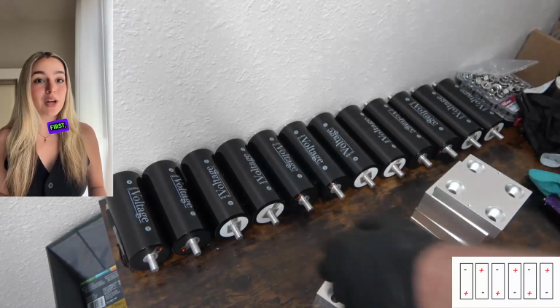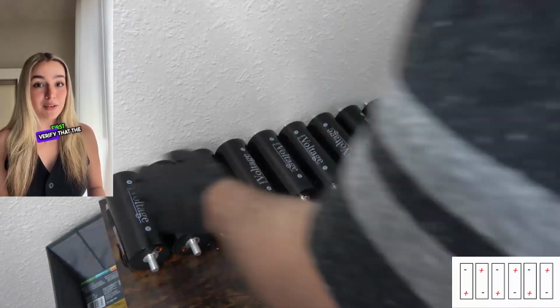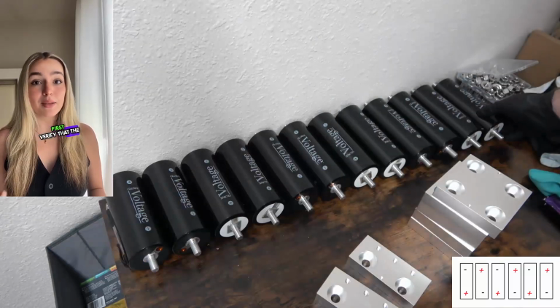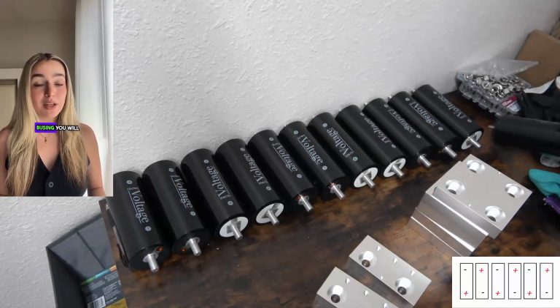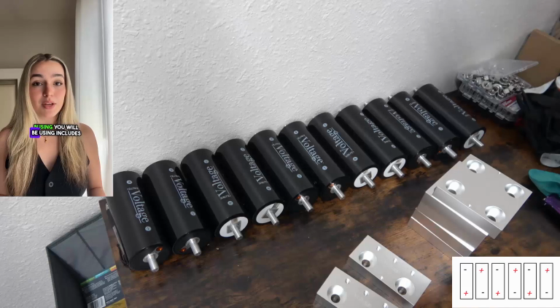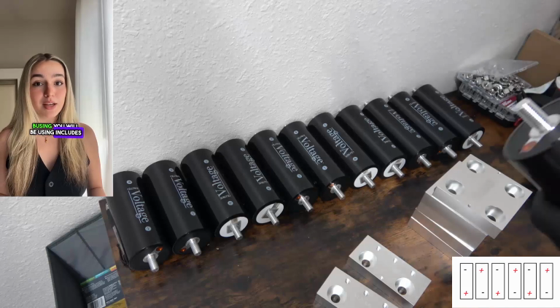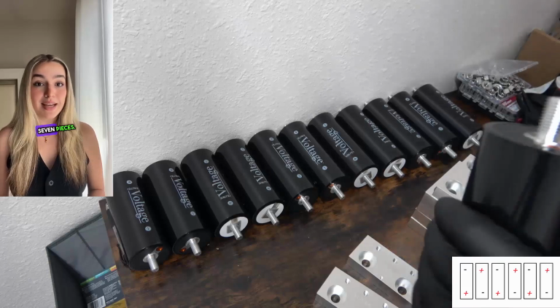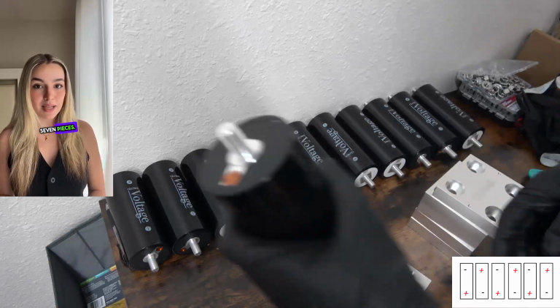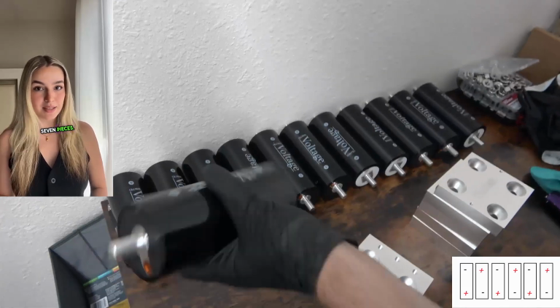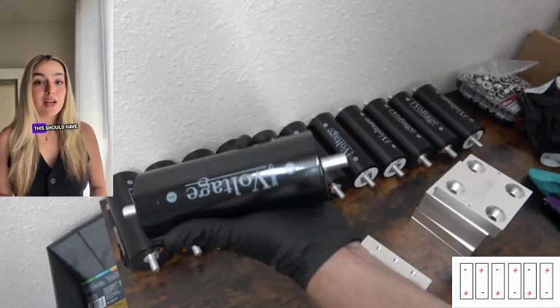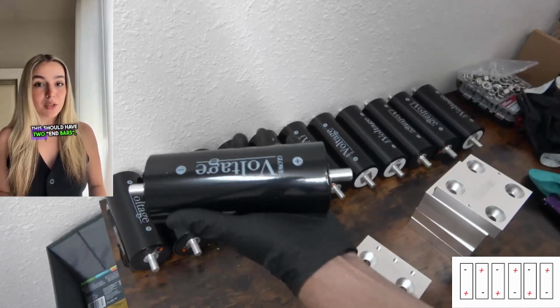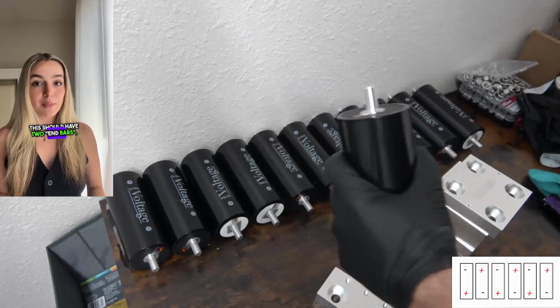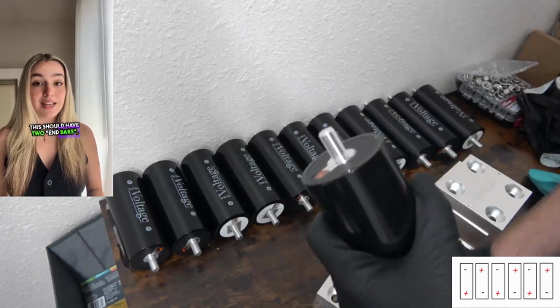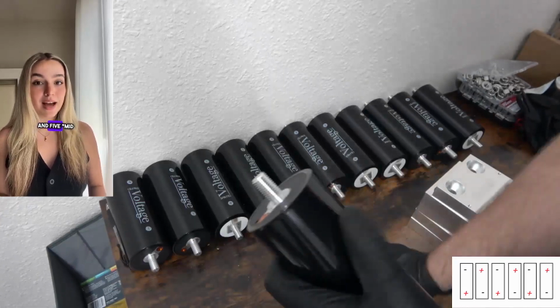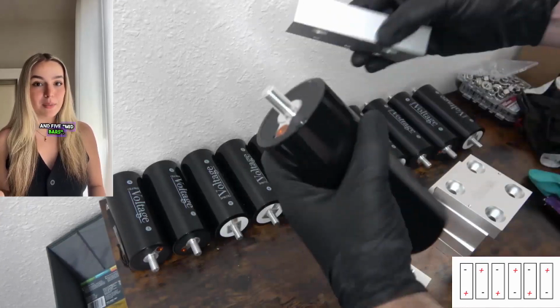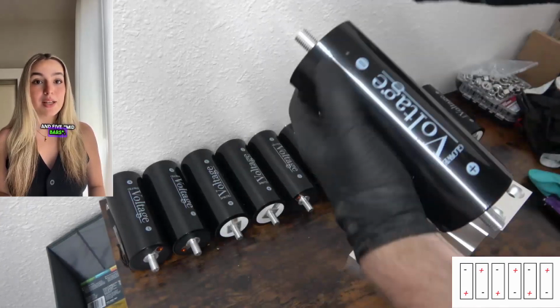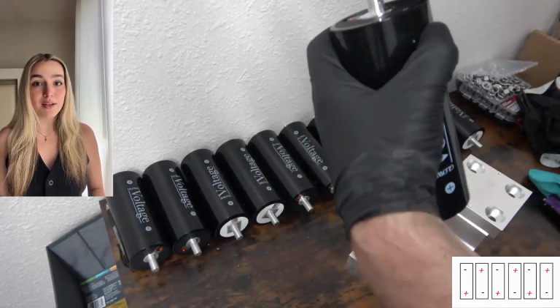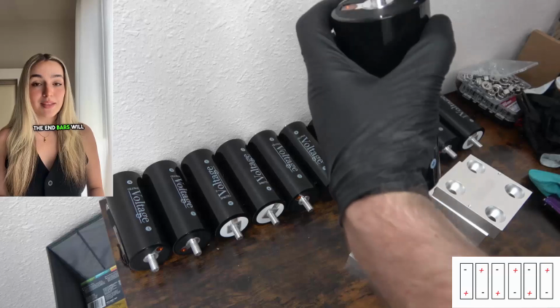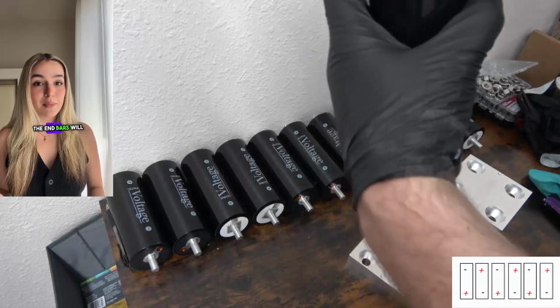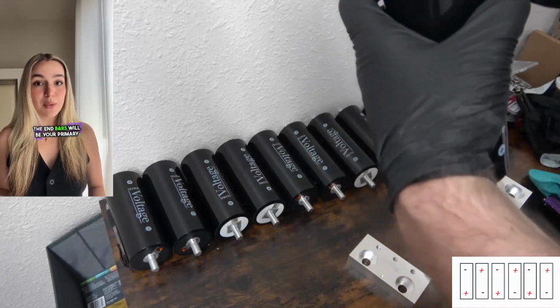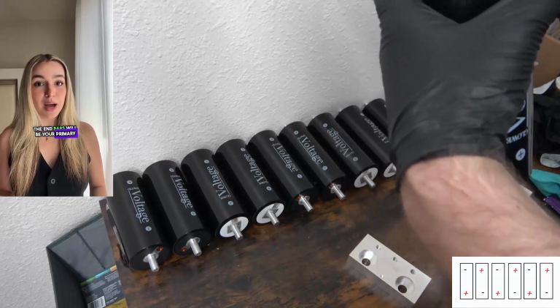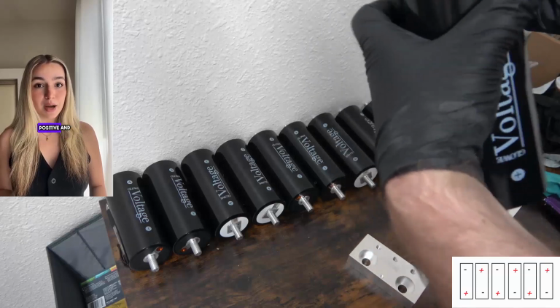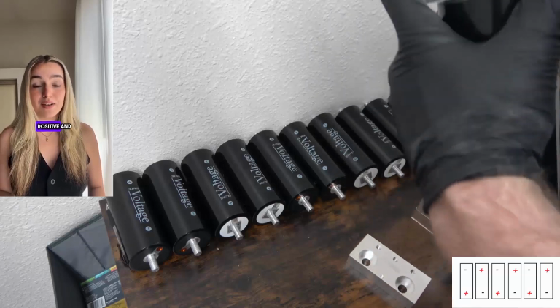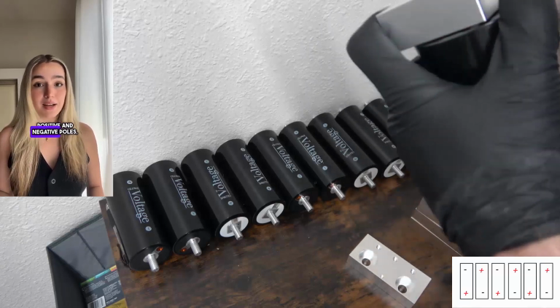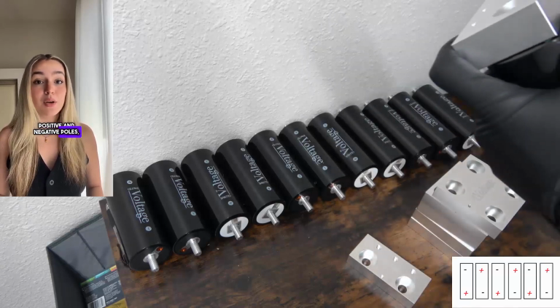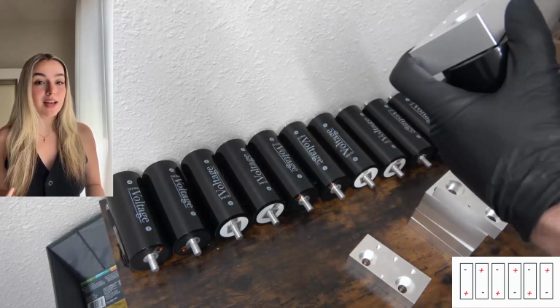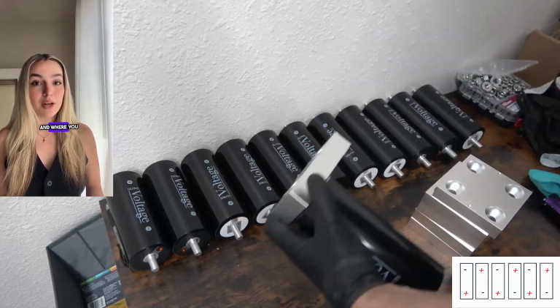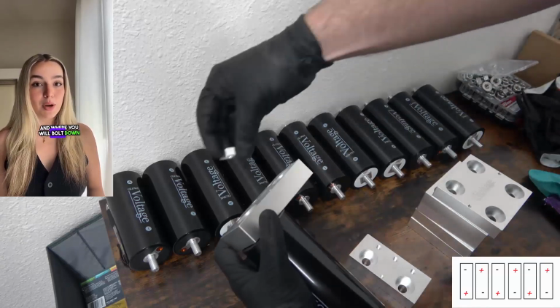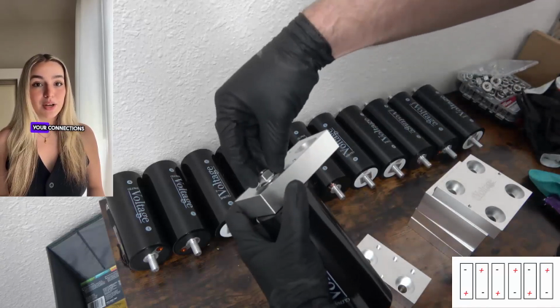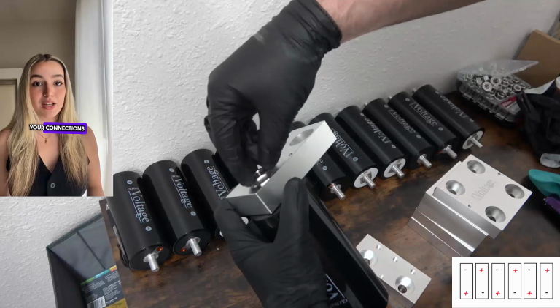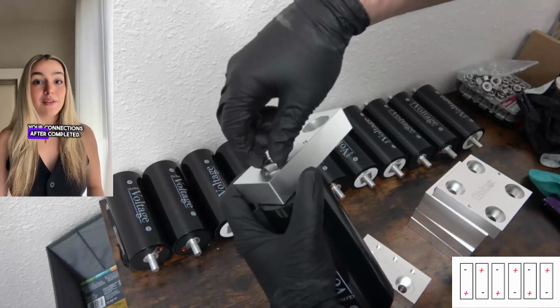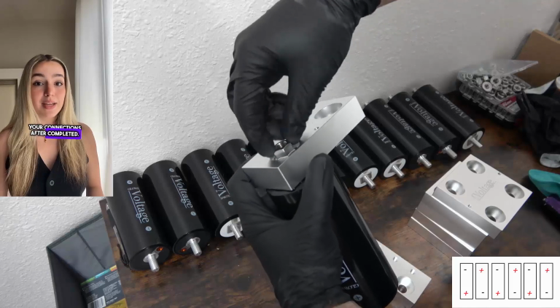First, verify that the bus bar assembly you will be using includes seven pieces. This should have two end bars and five mid bars. The end bars will be your primary positive and negative poles and where you will bolt down your connections after completed.